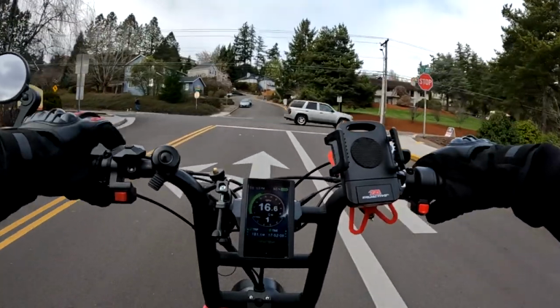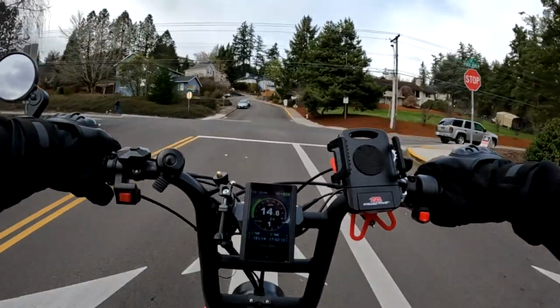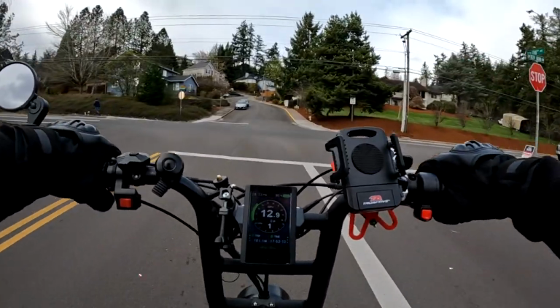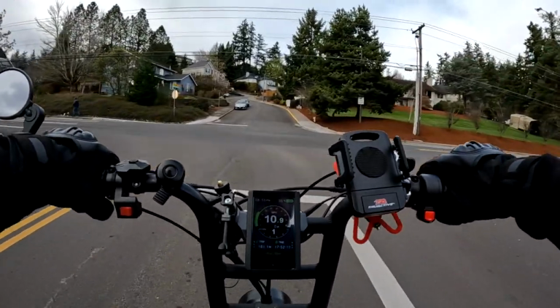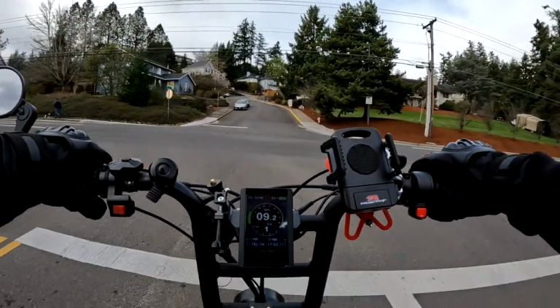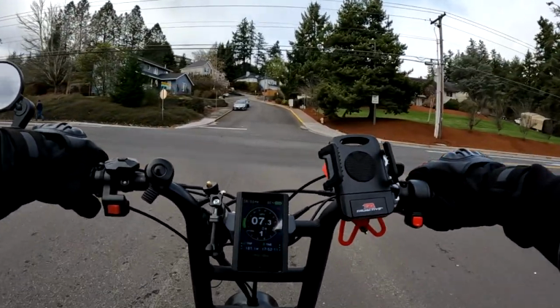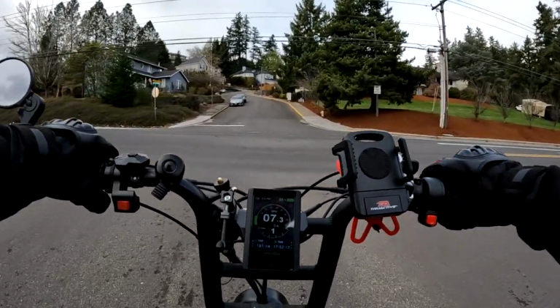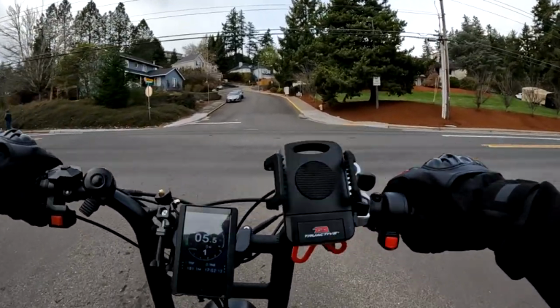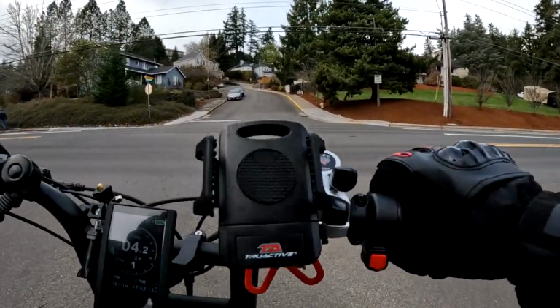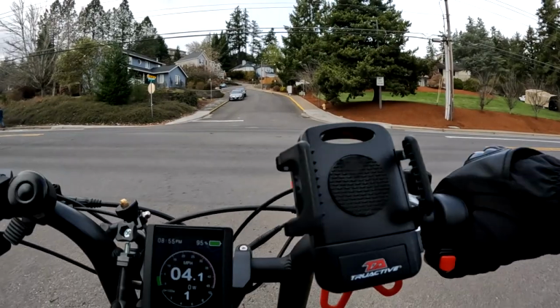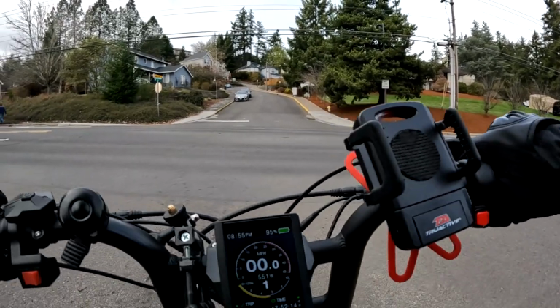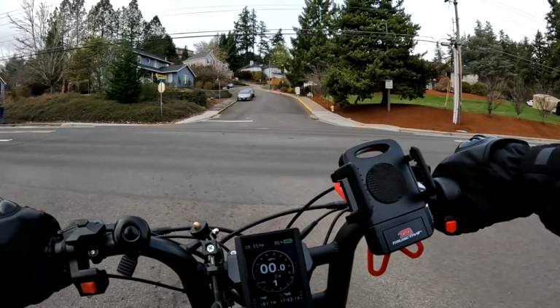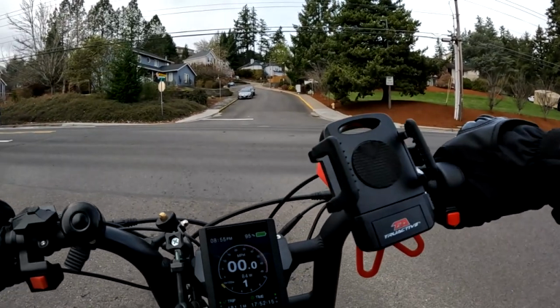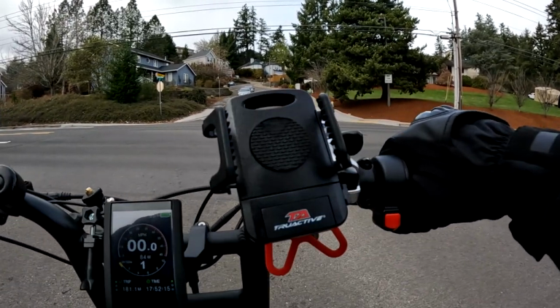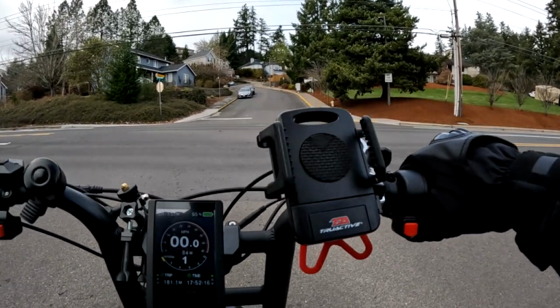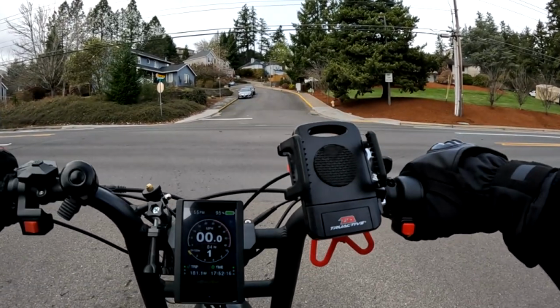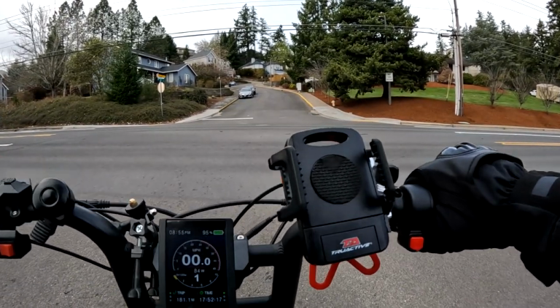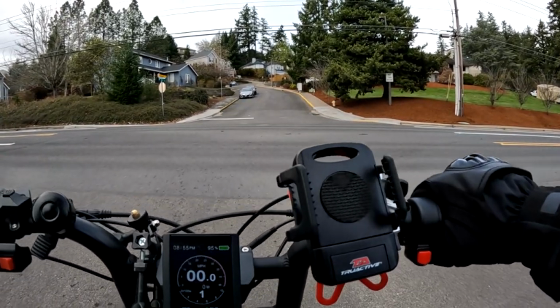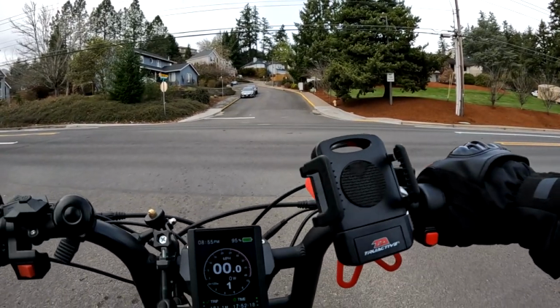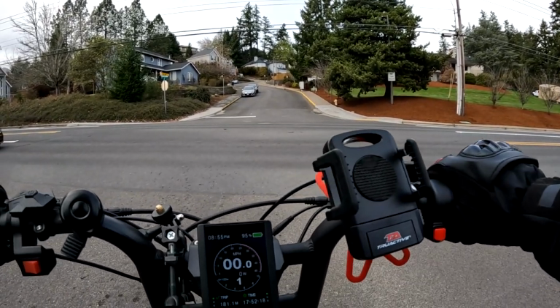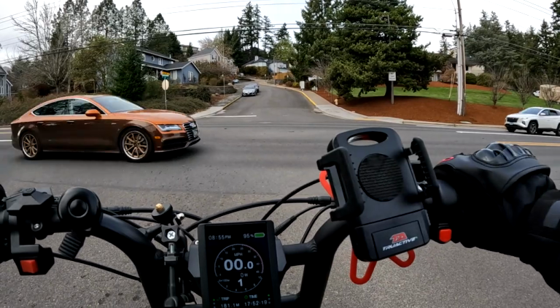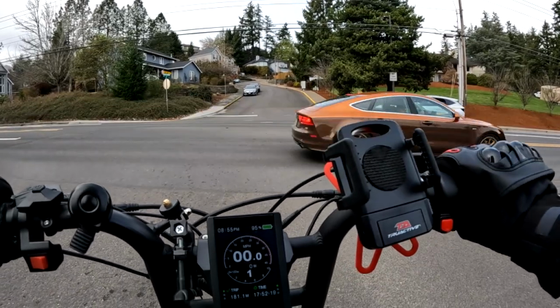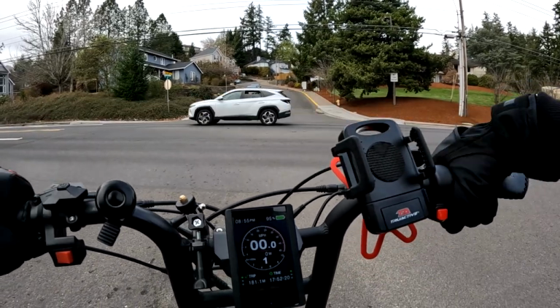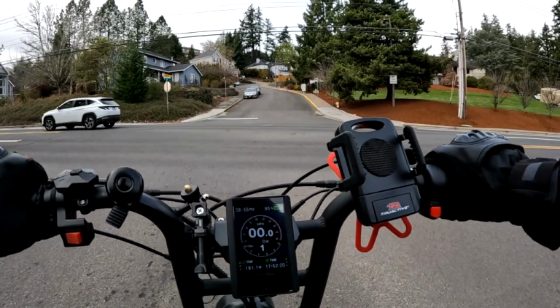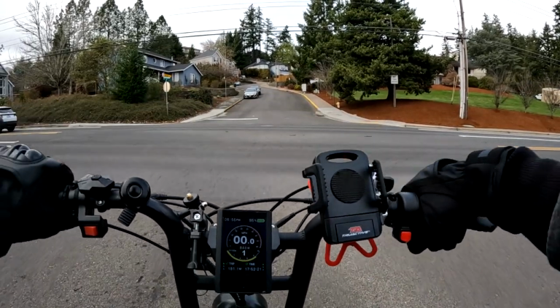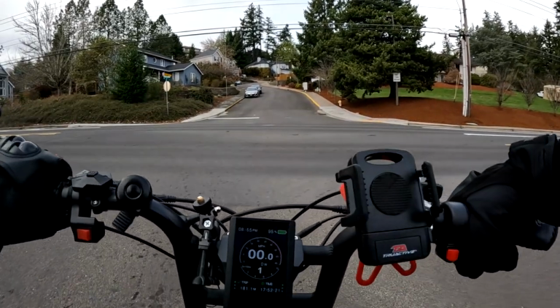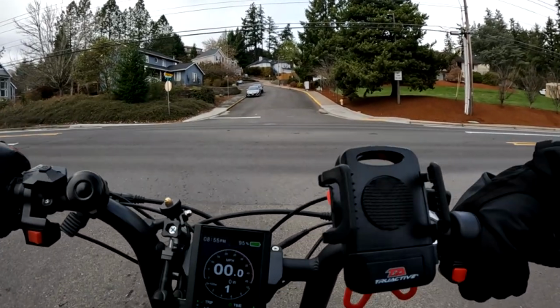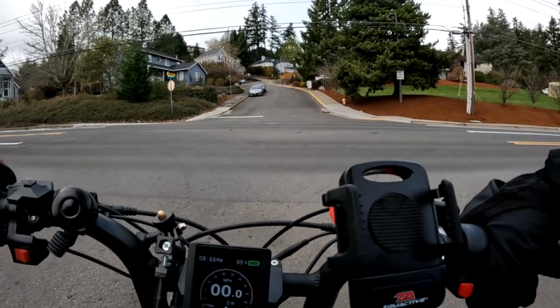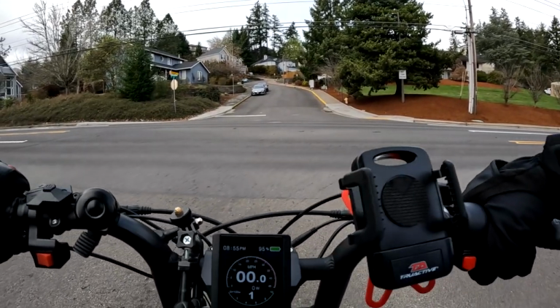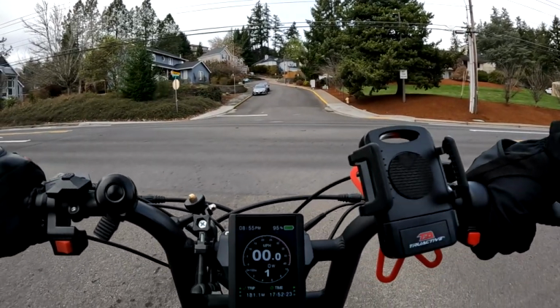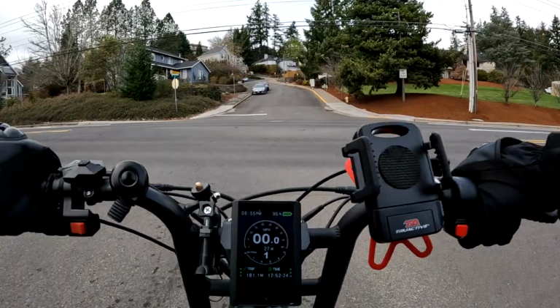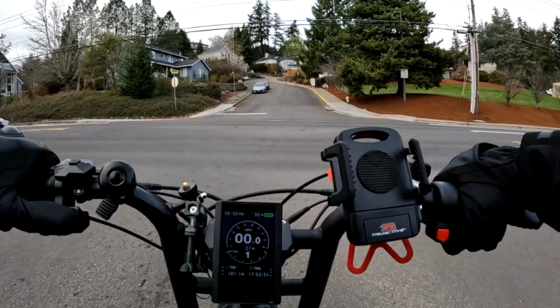One thing I do have on this bike that I'll need to get on the other bike eventually is a mirror. I'm not too worried about it right now because I haven't been doing too much distance riding, but when we get into nicer weather I will for sure.